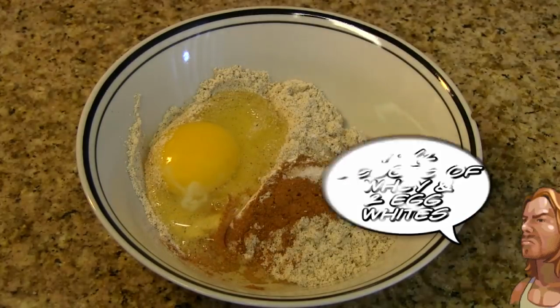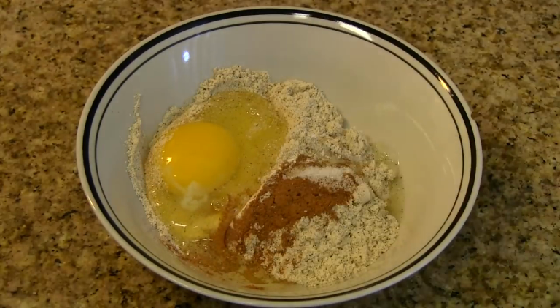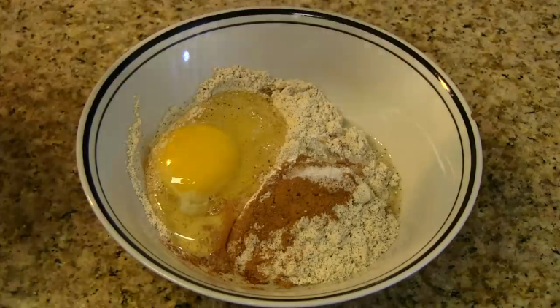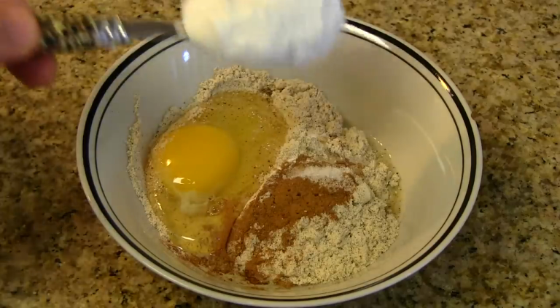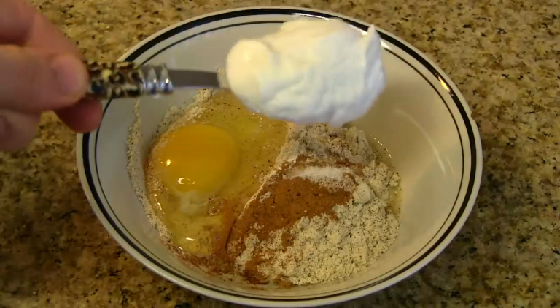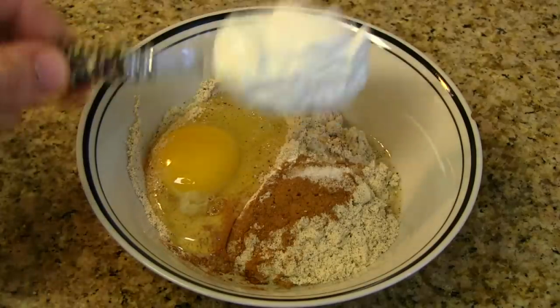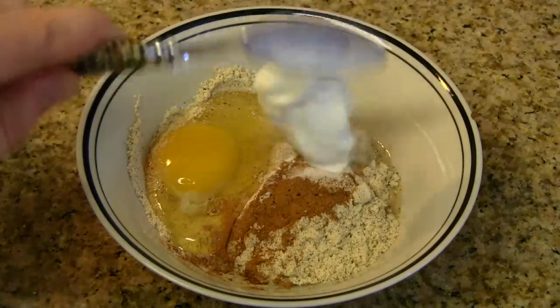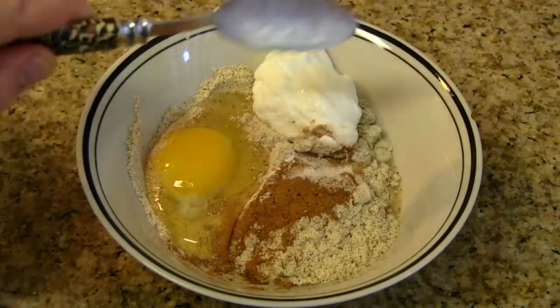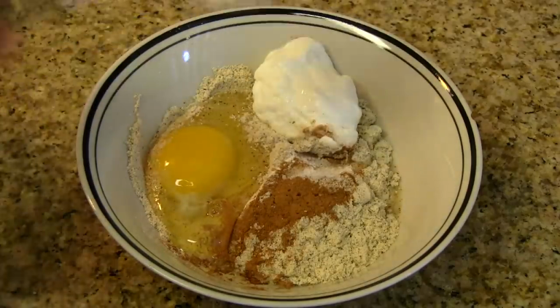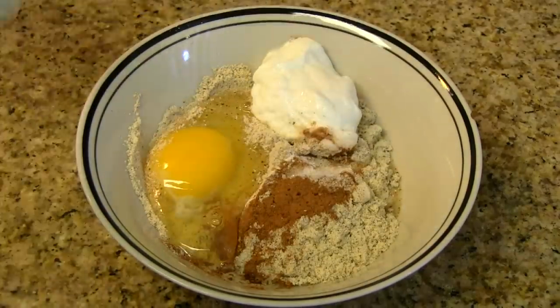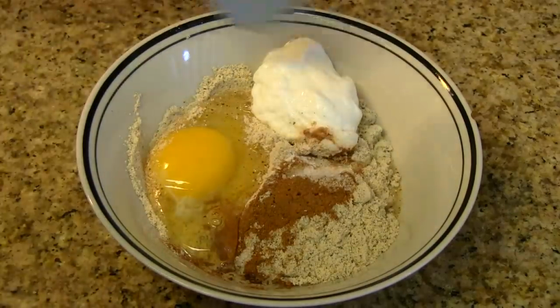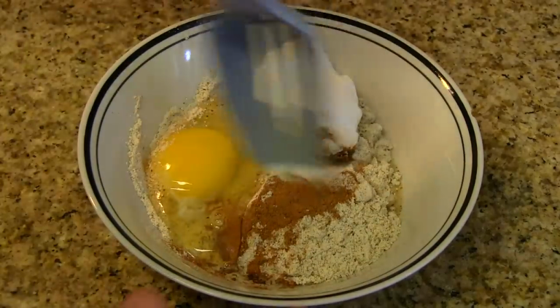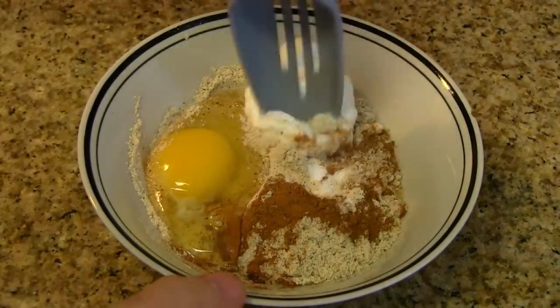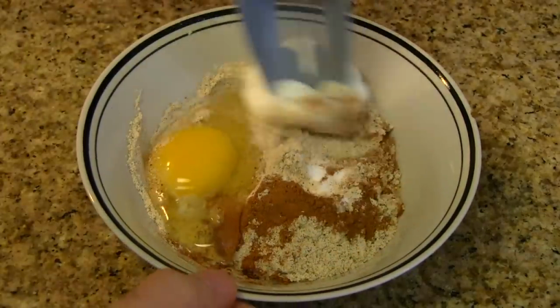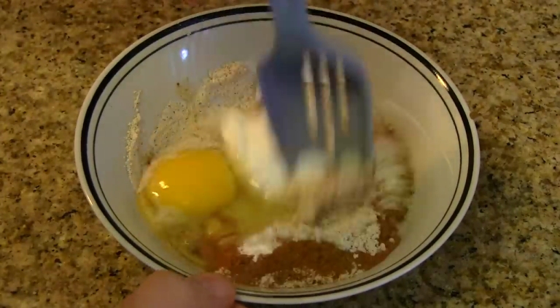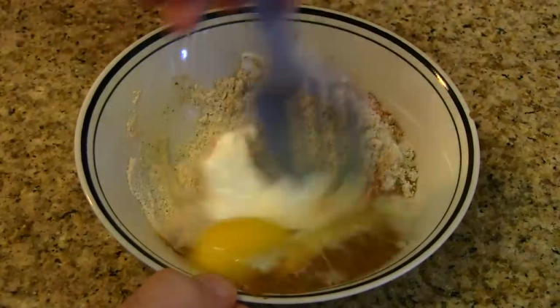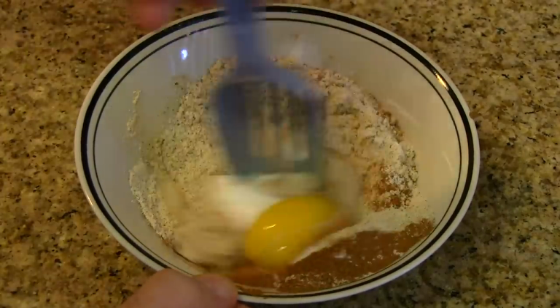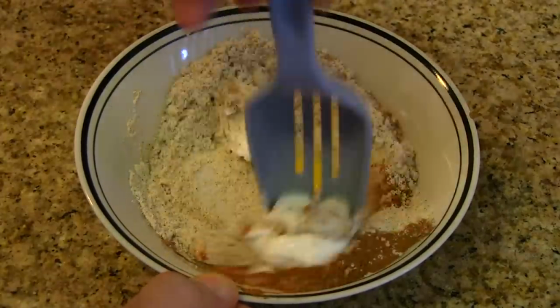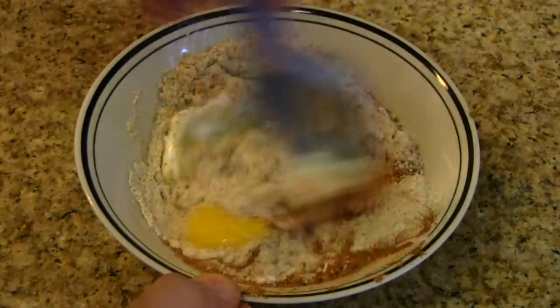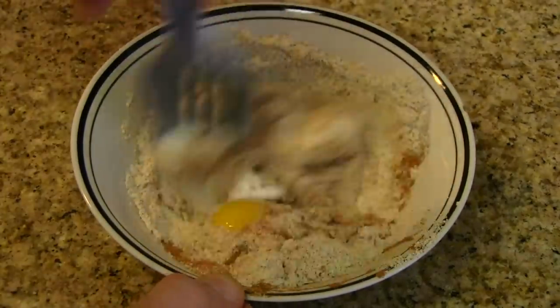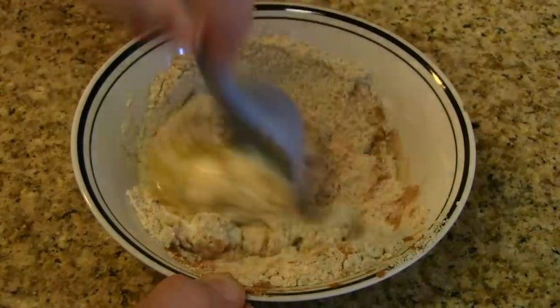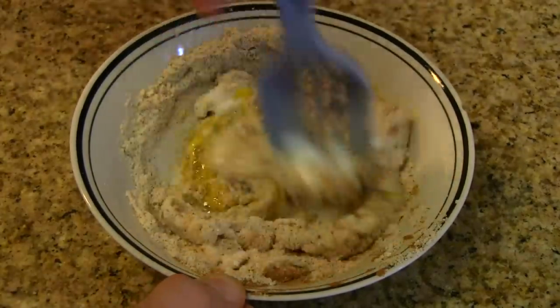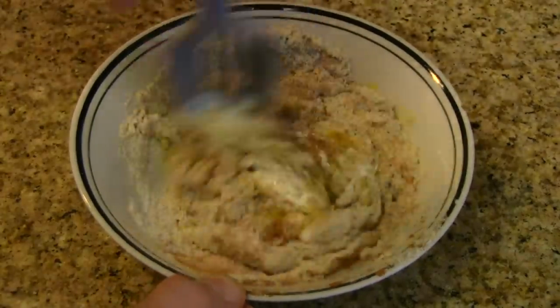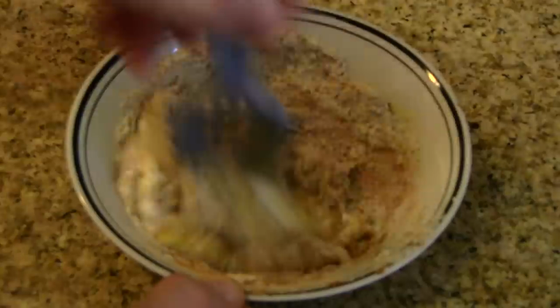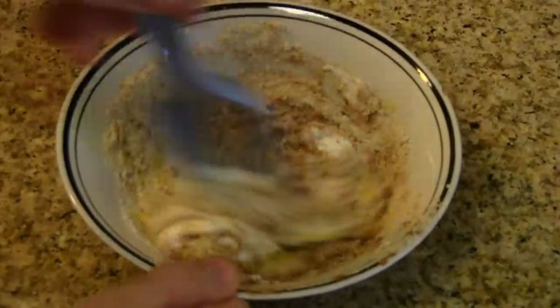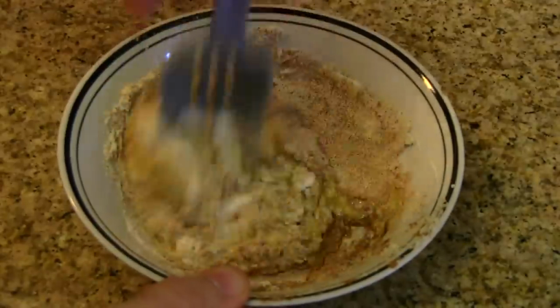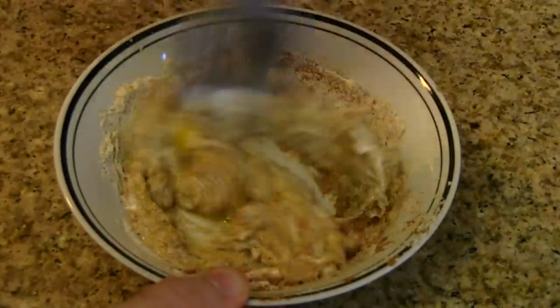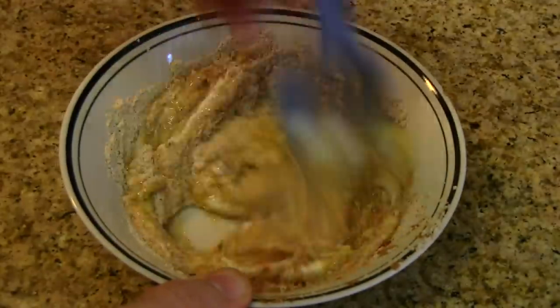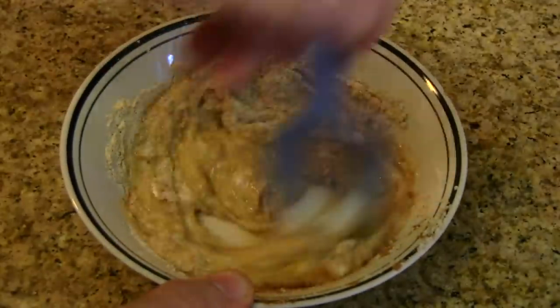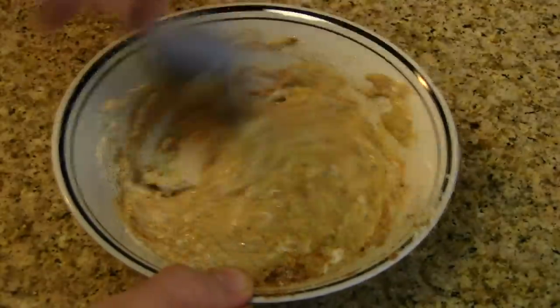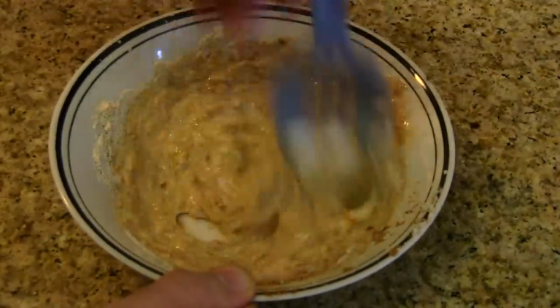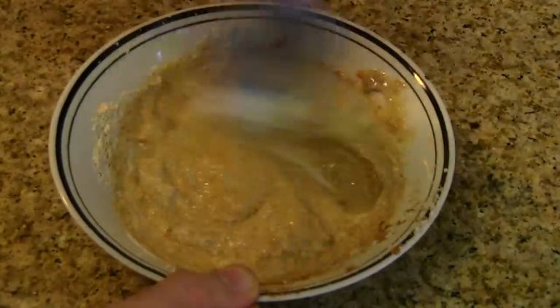One by one, they all go in. And once we're finished, go ahead and start mixing it all up into your waffle batter.